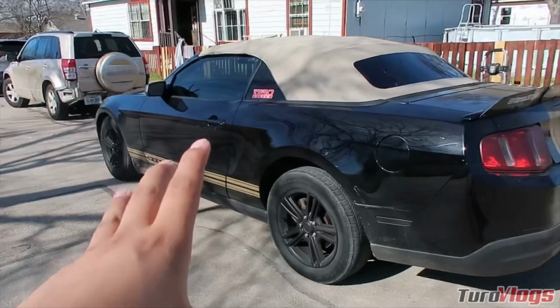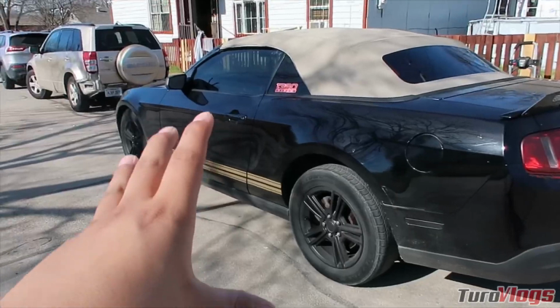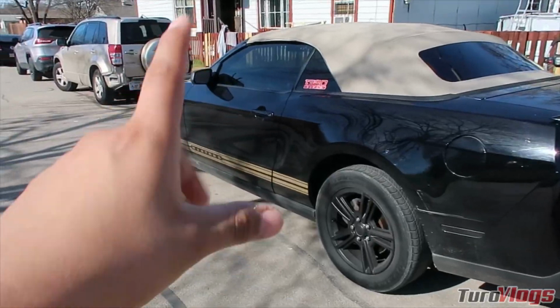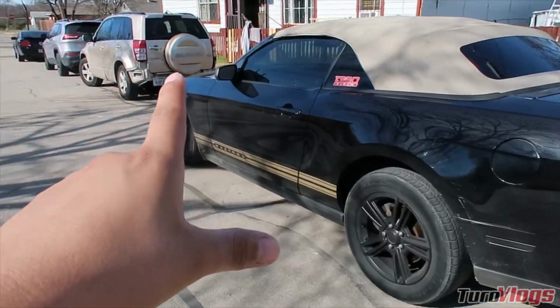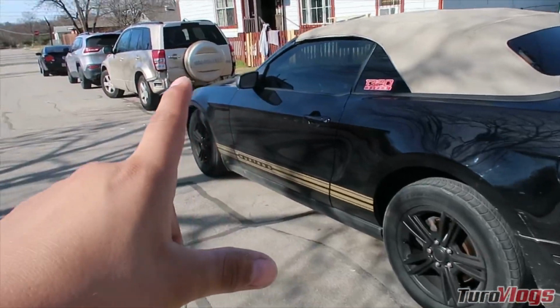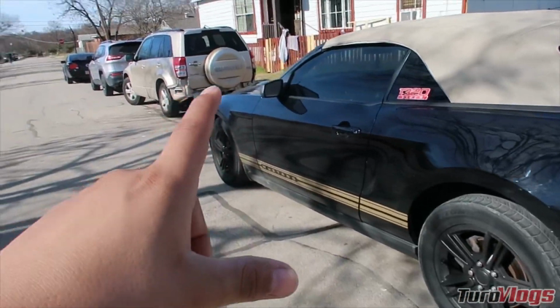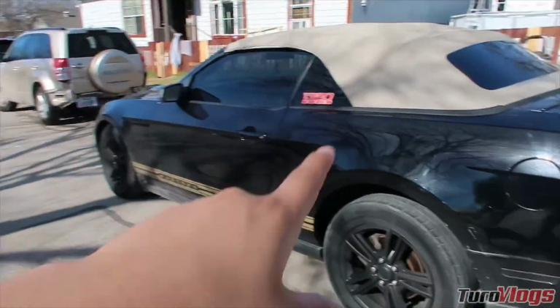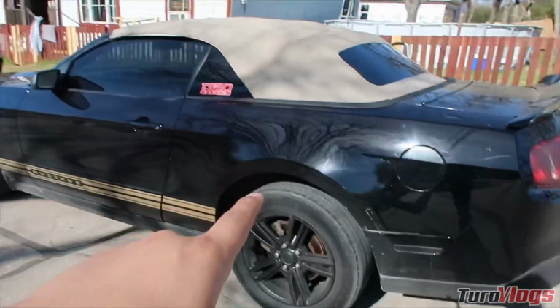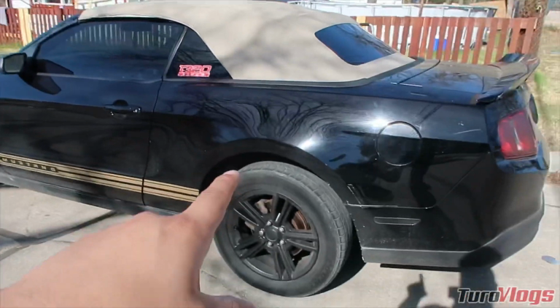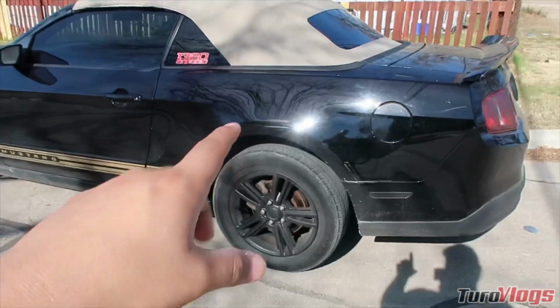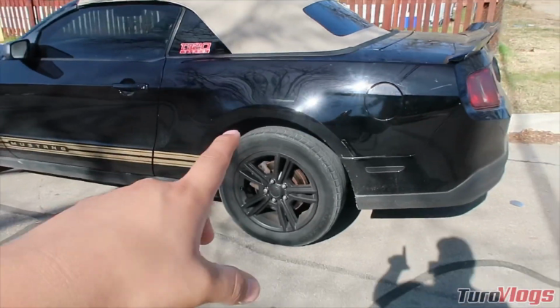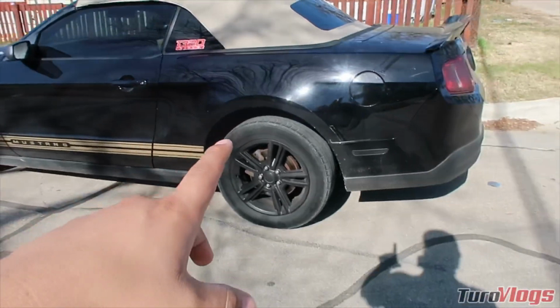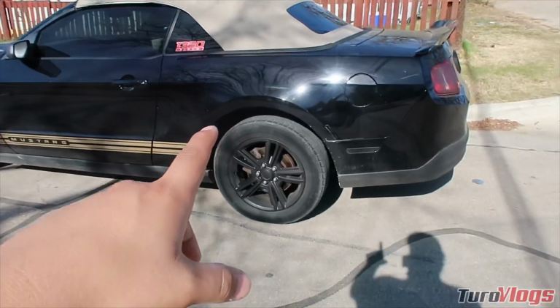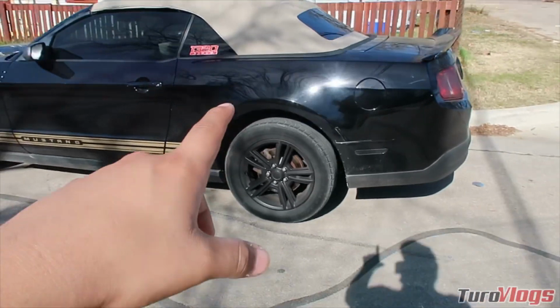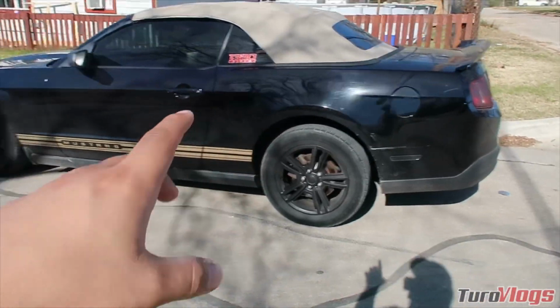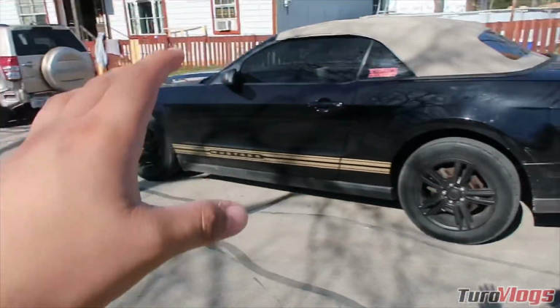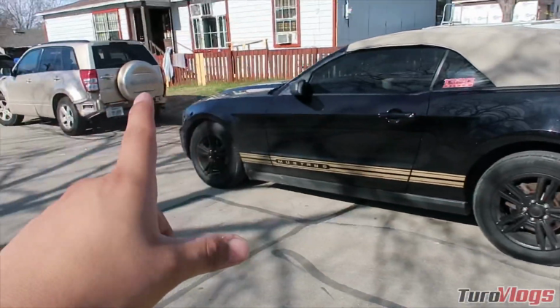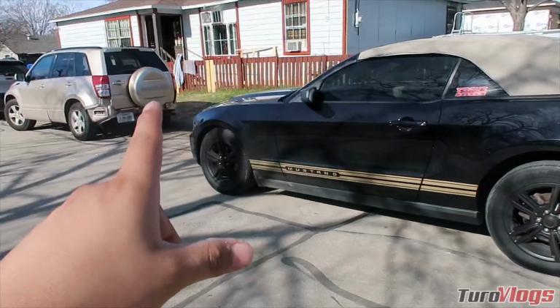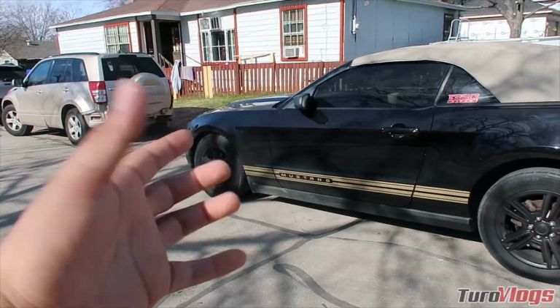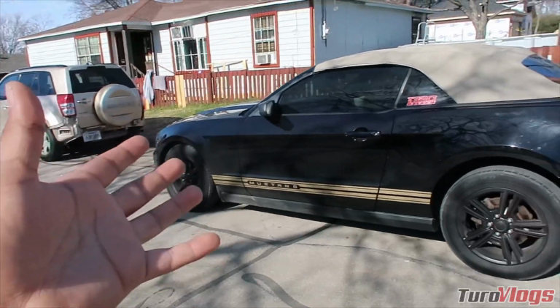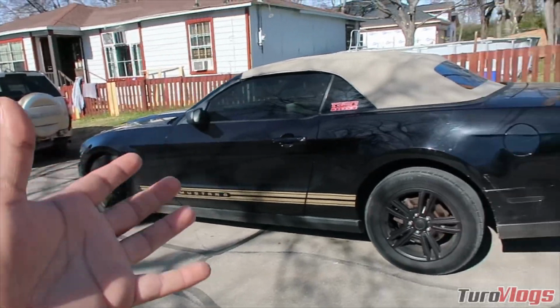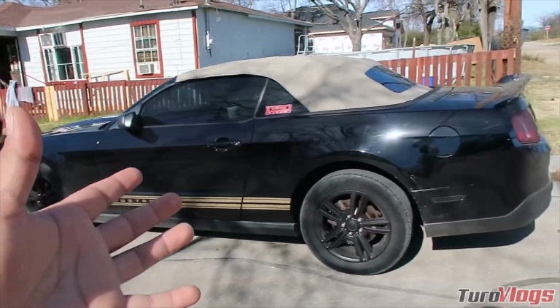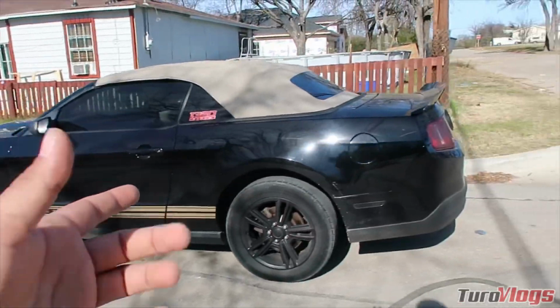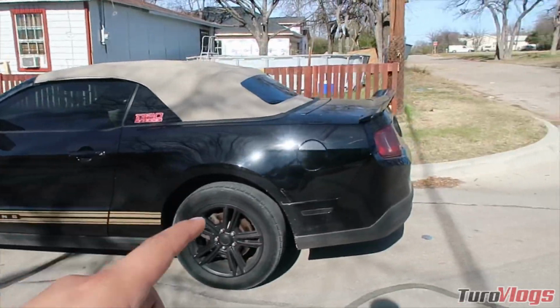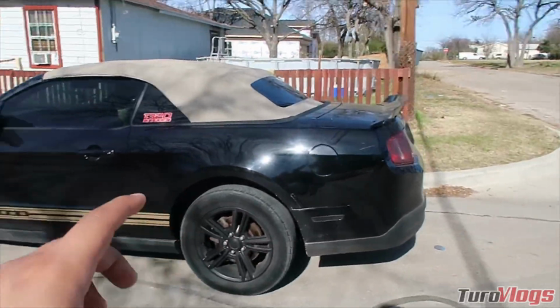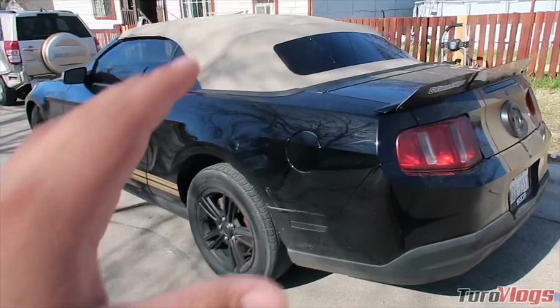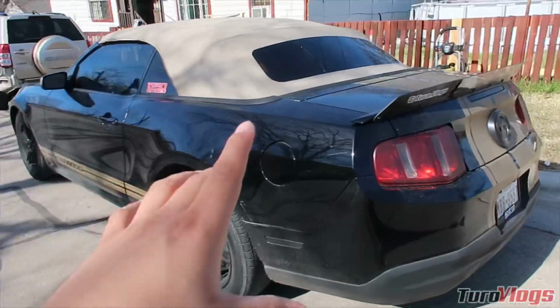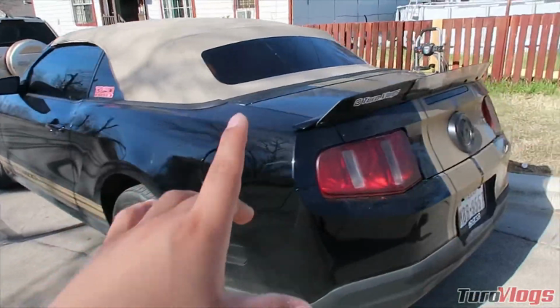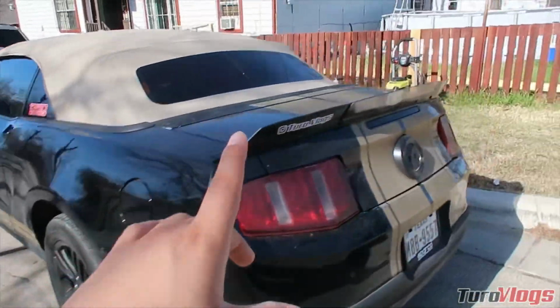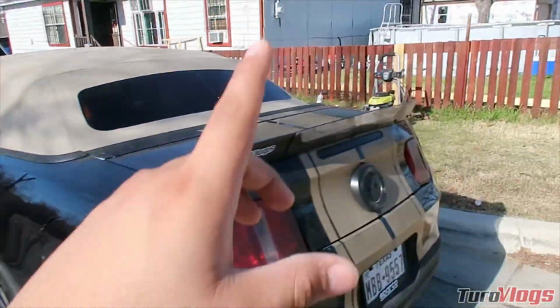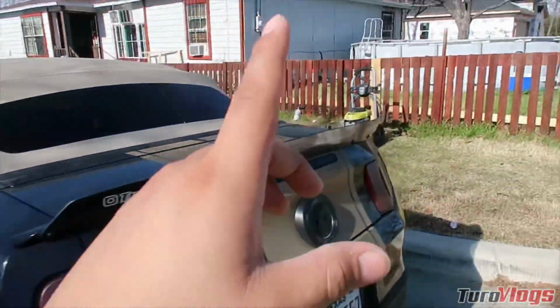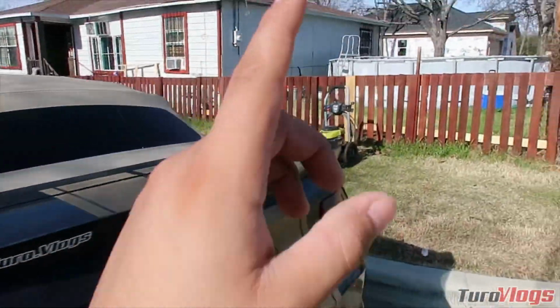For the next mod, I want to lower the car with some BMR lowering springs — let me know down in the comments below. But without further ado, let's go ahead and get to it.